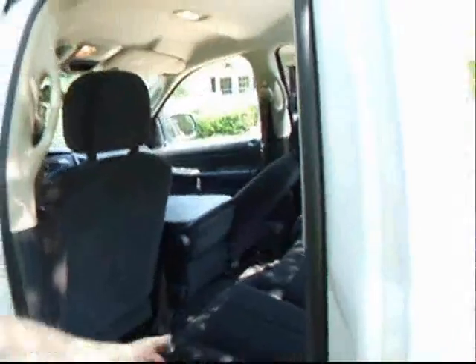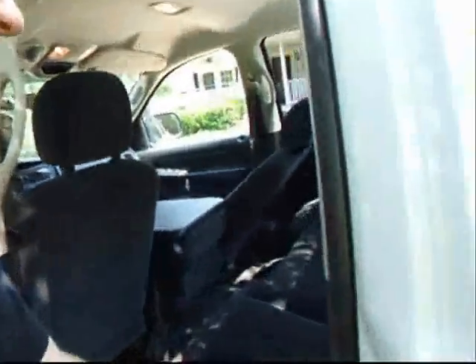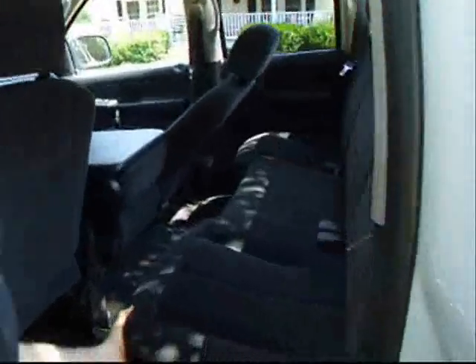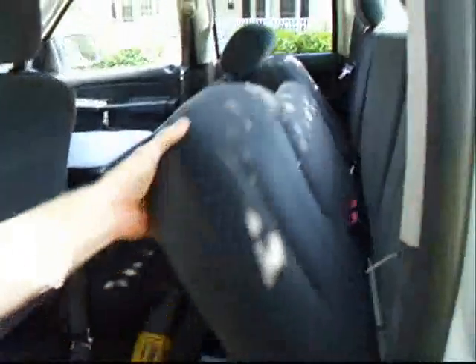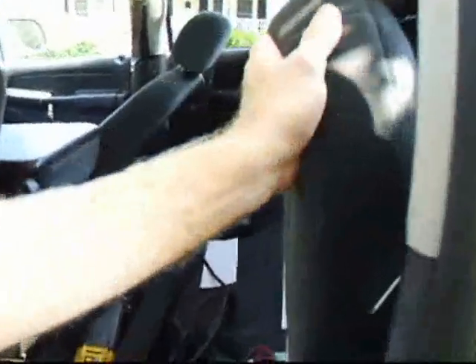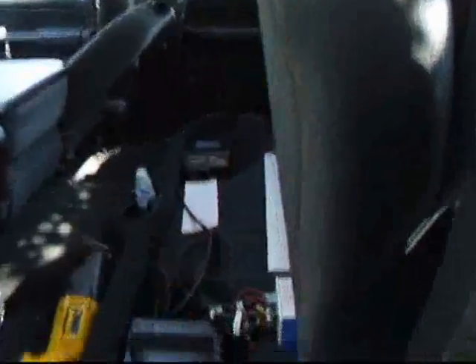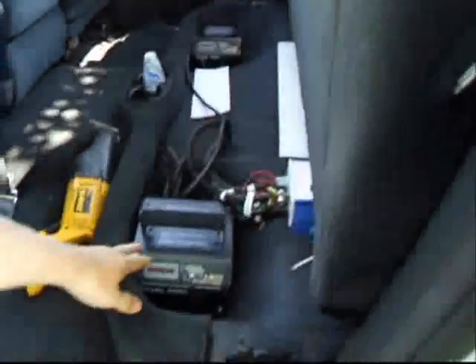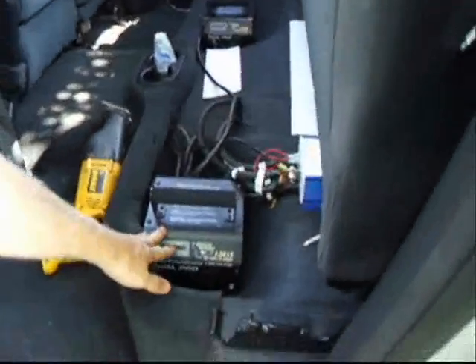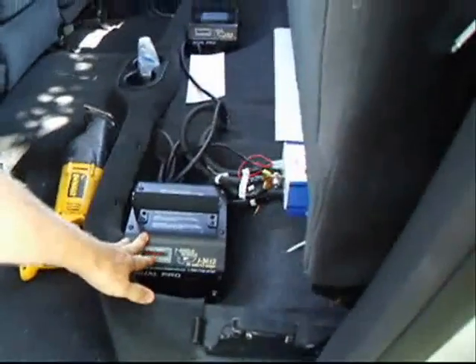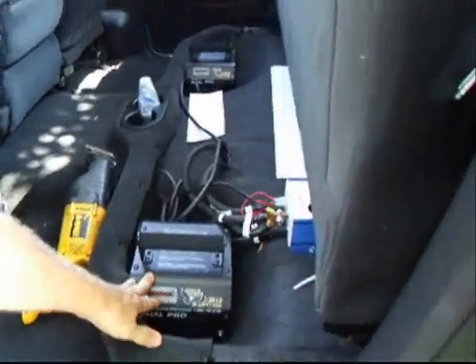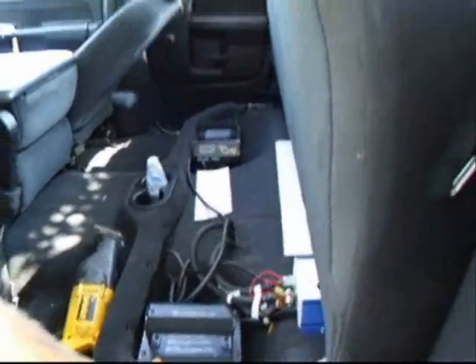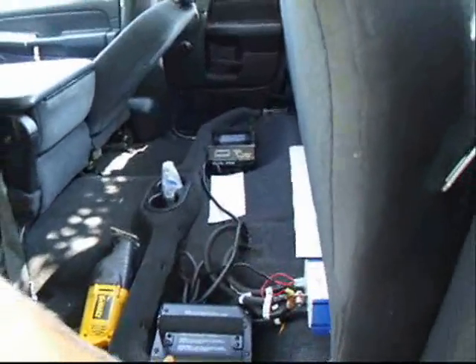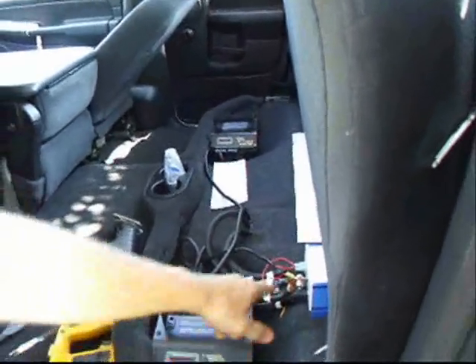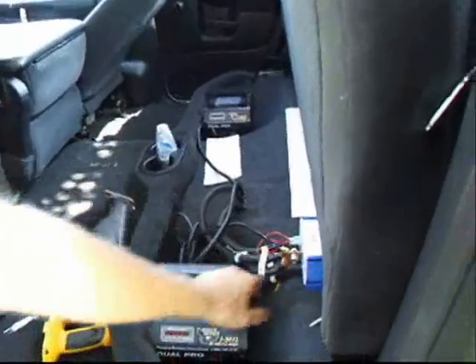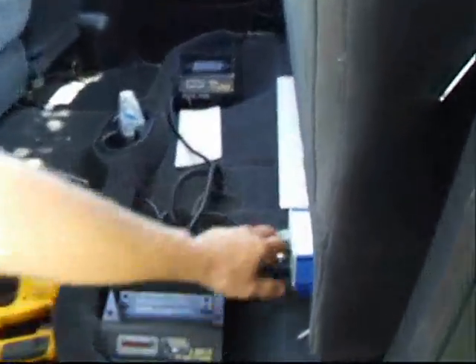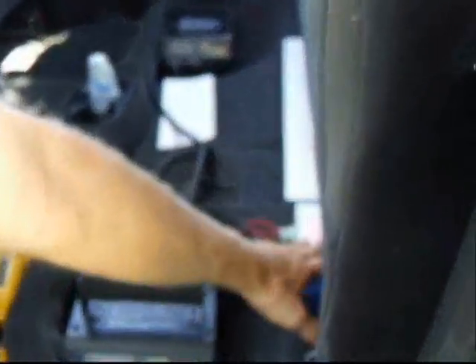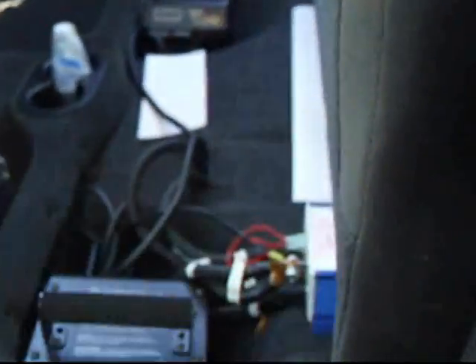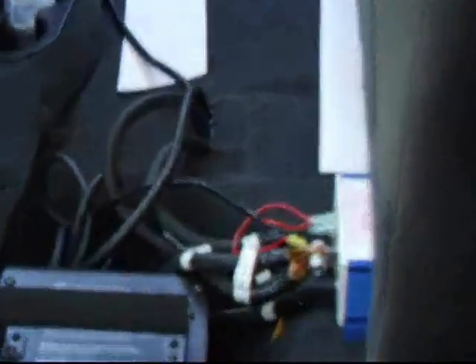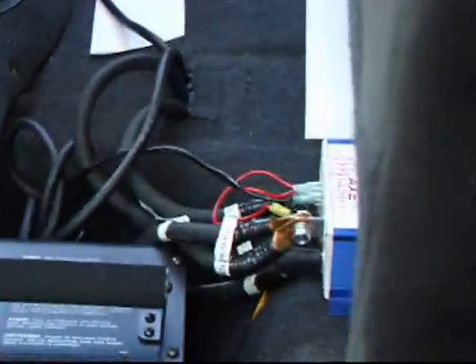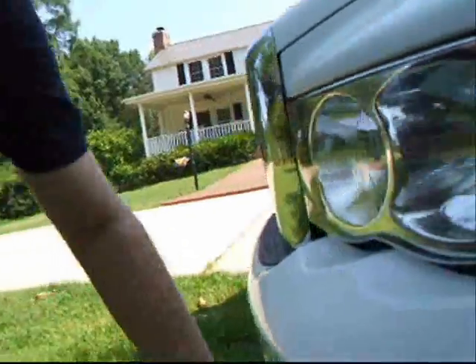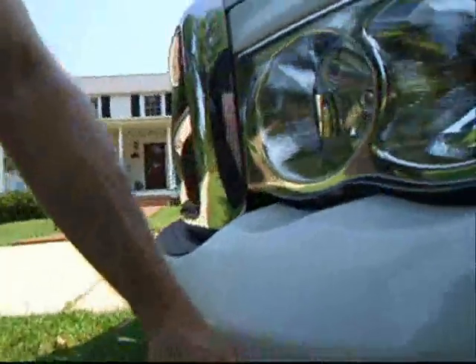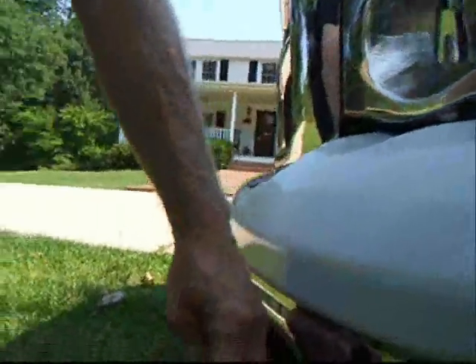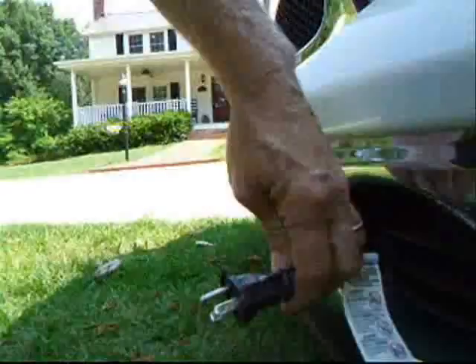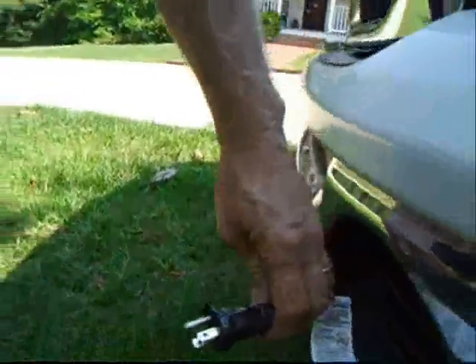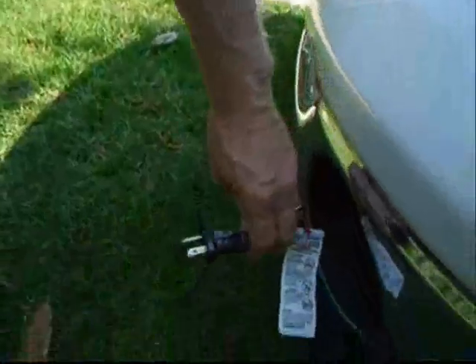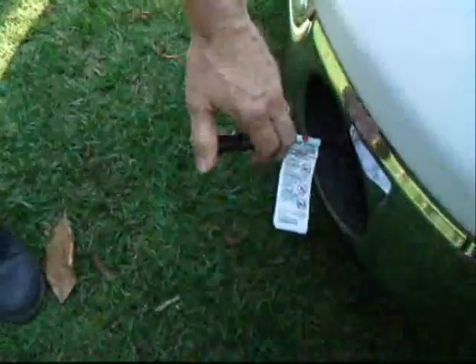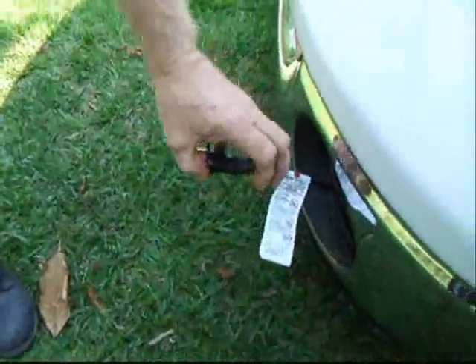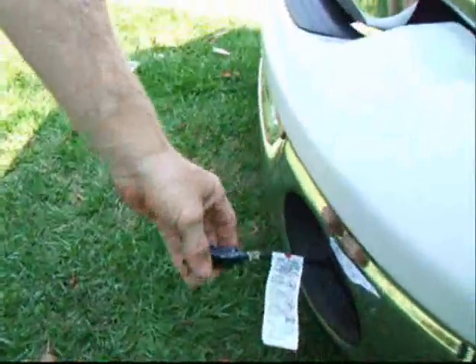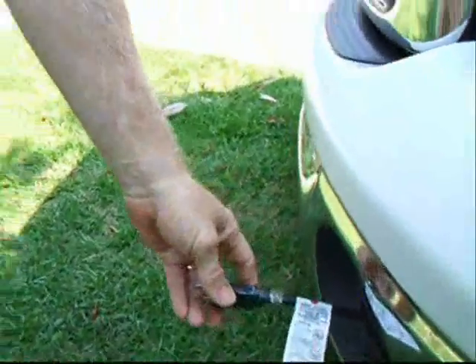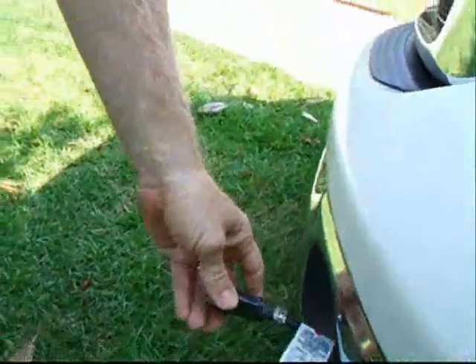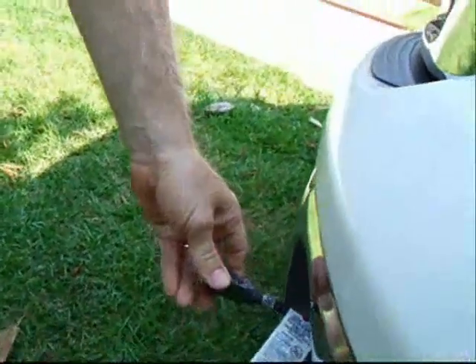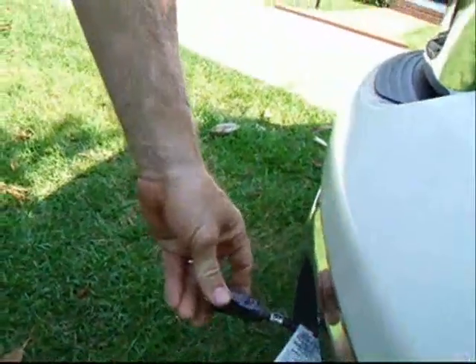It looks just like a standard truck until you raise the rear seat. We've got our onboard battery chargers for plugging in at night. I've got a motor controller here, and an electrical cord so I can recharge my batteries when they're completely depleted. It takes about six hours.